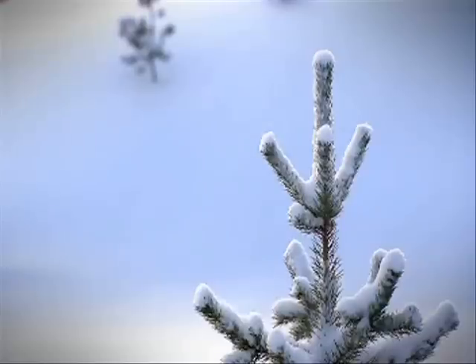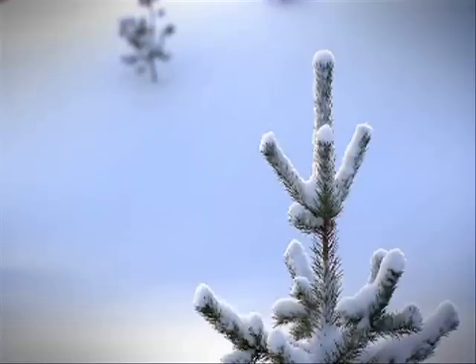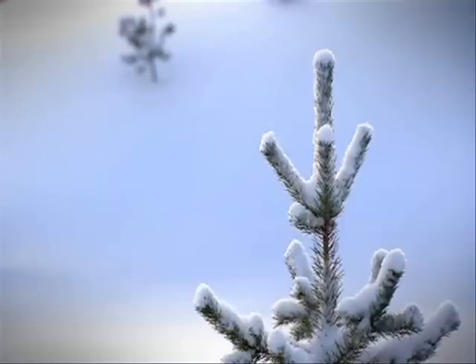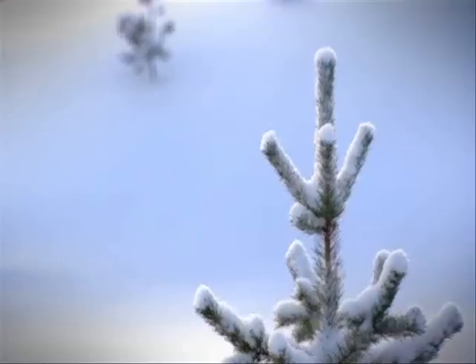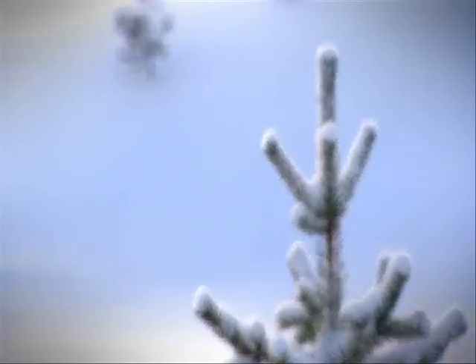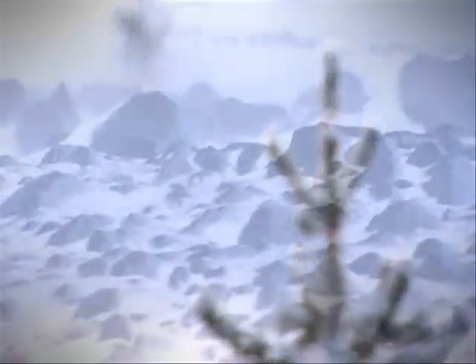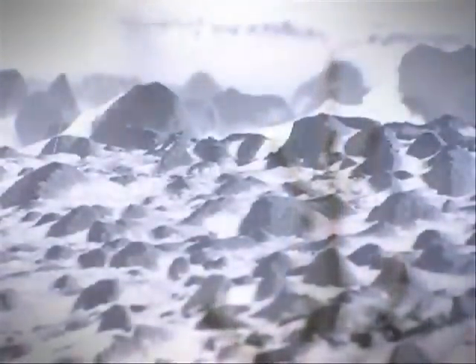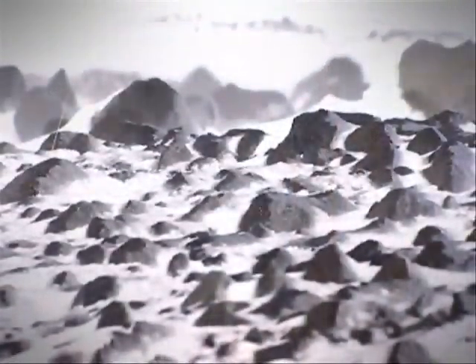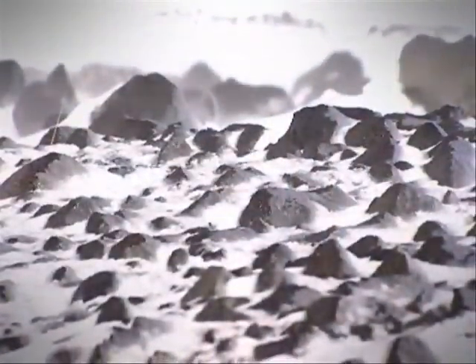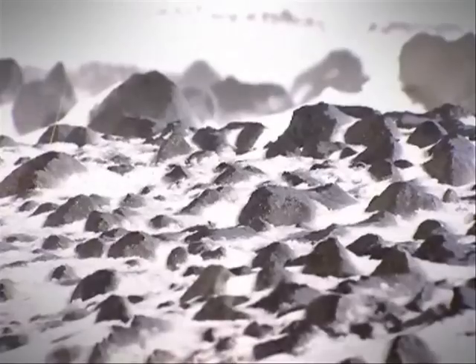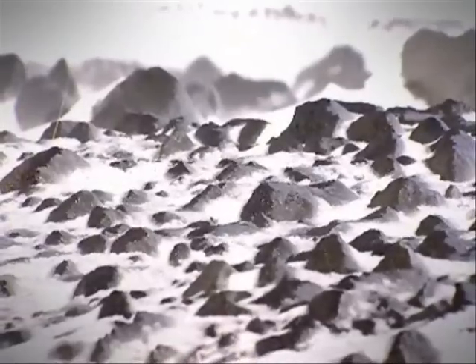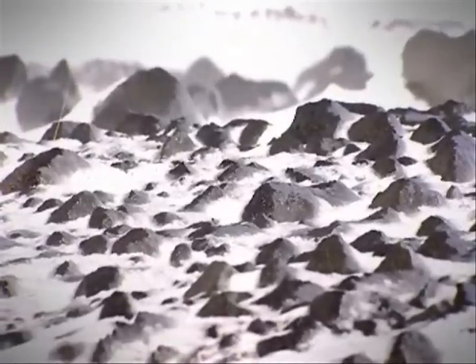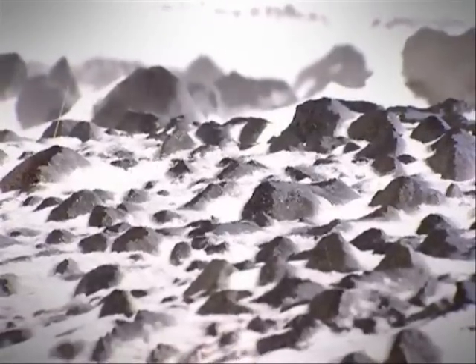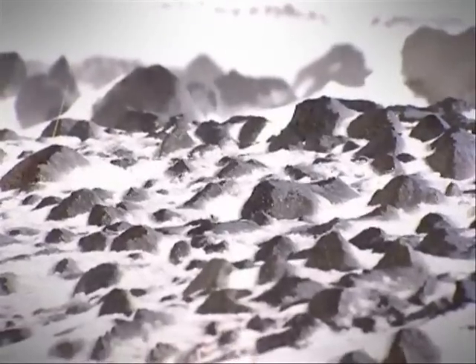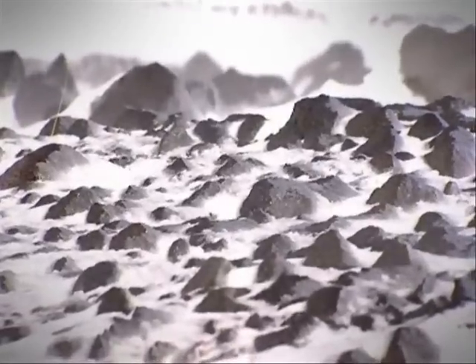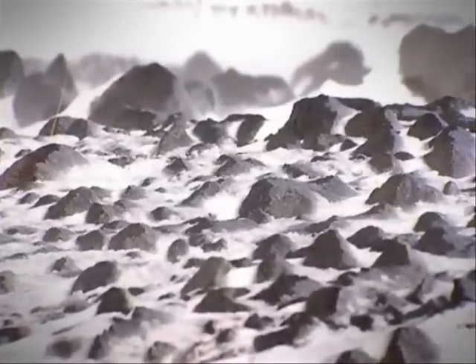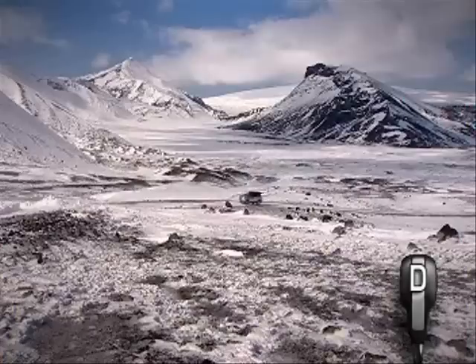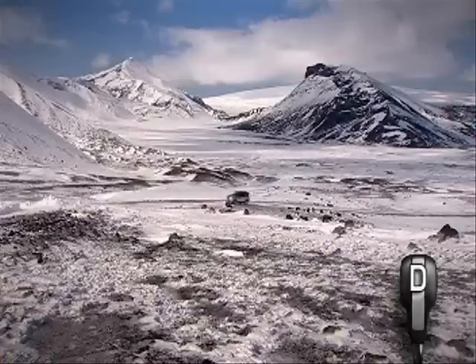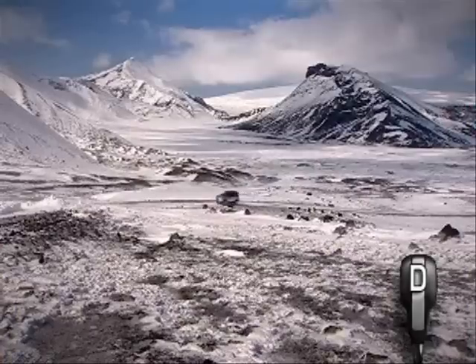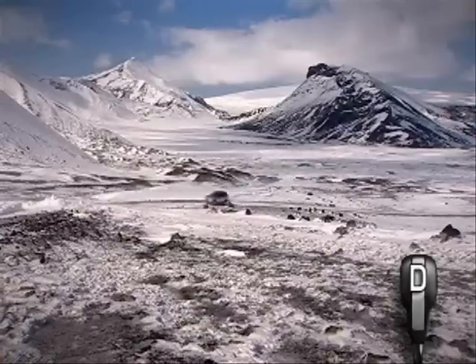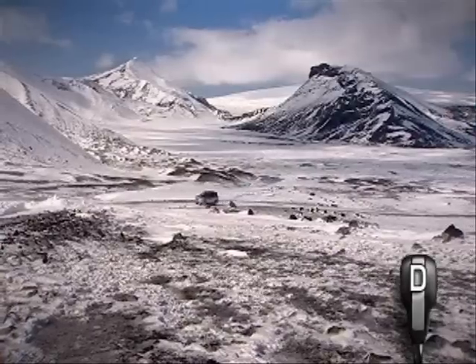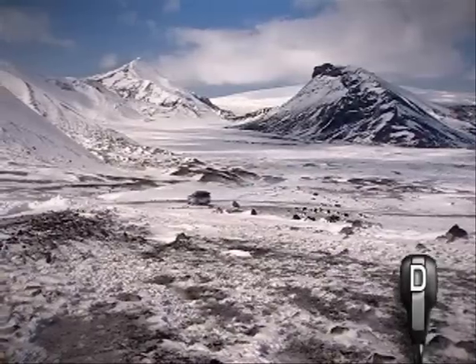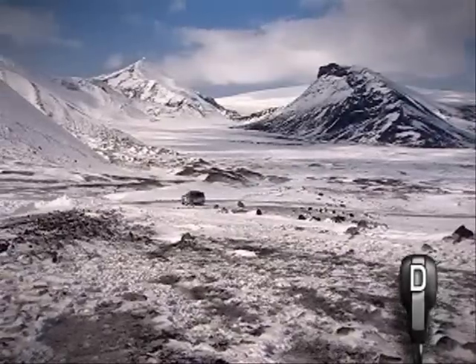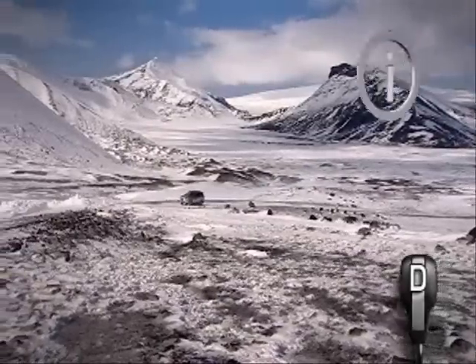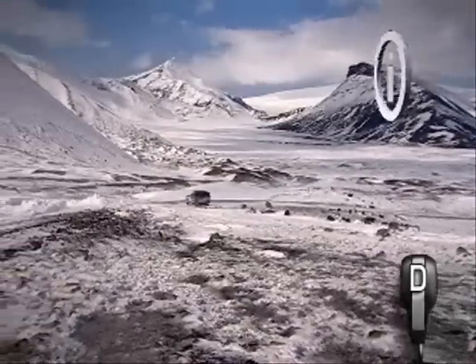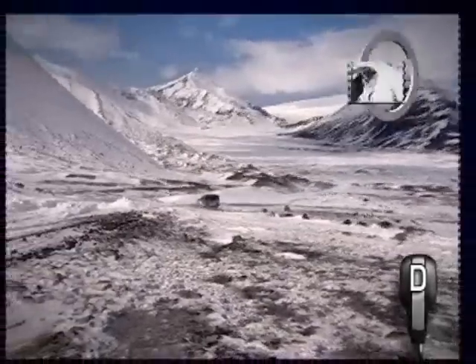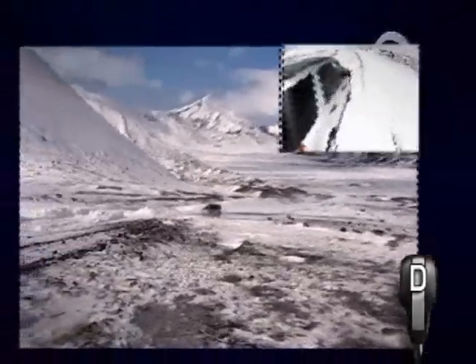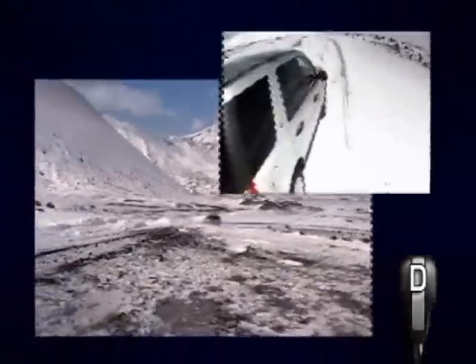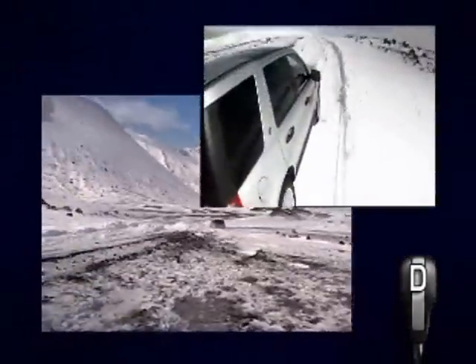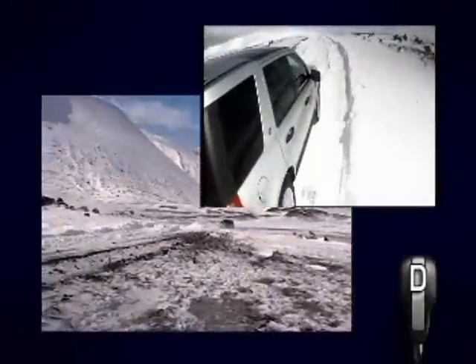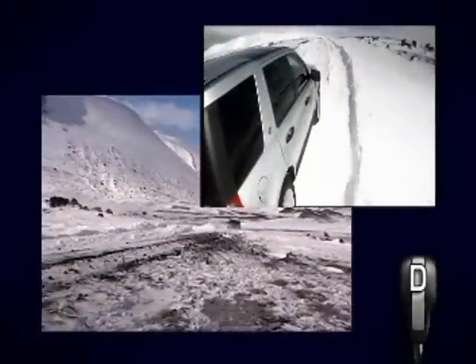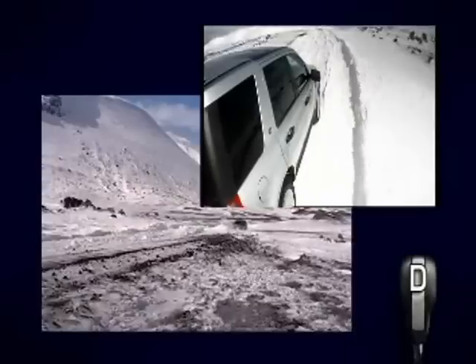Driving on ice and snow presents particular hazards that require different driving techniques. One of the most important things to remember is that stopping and cornering will be much more difficult than on a dry road, as grip is substantially reduced.